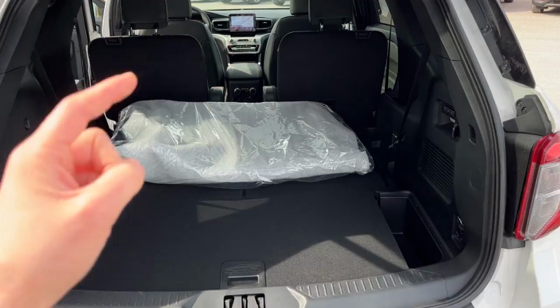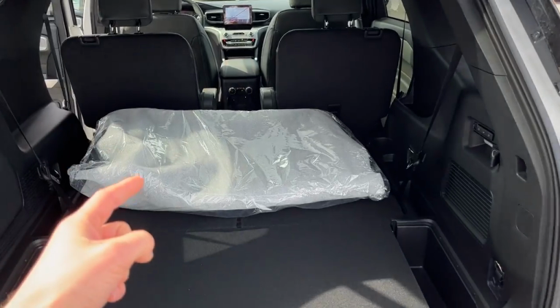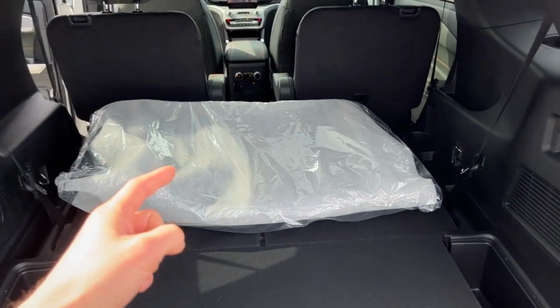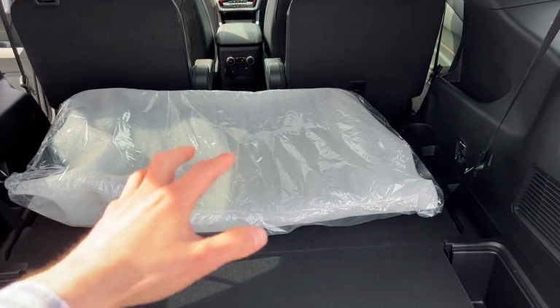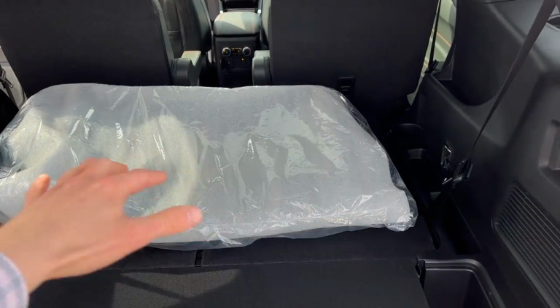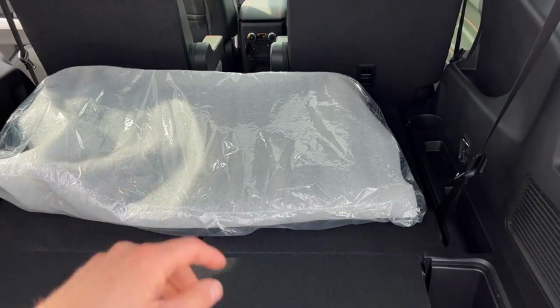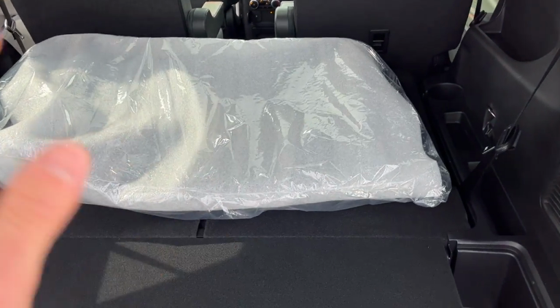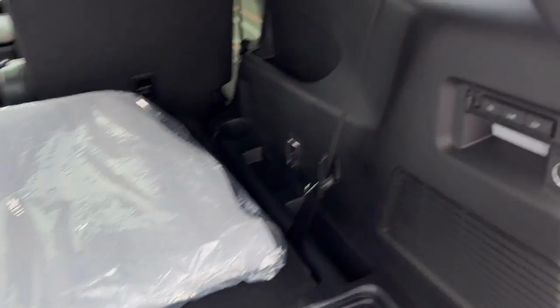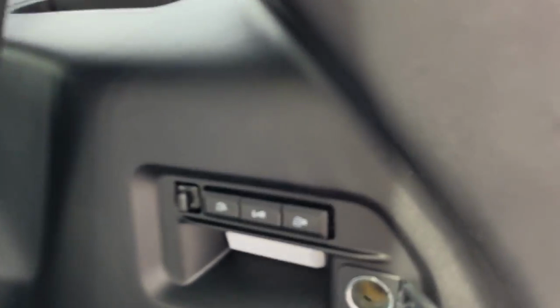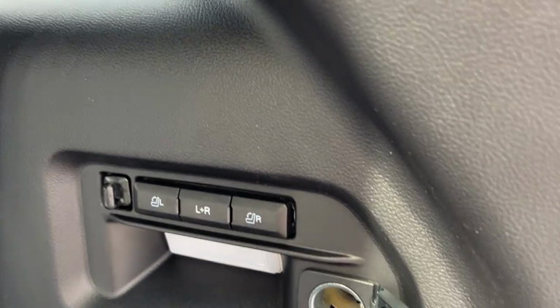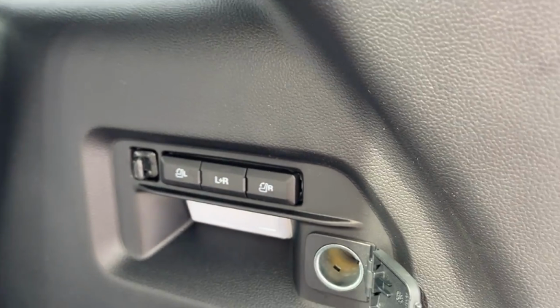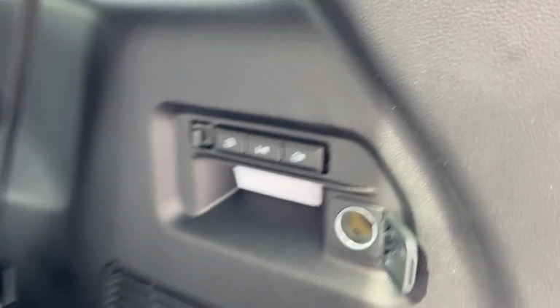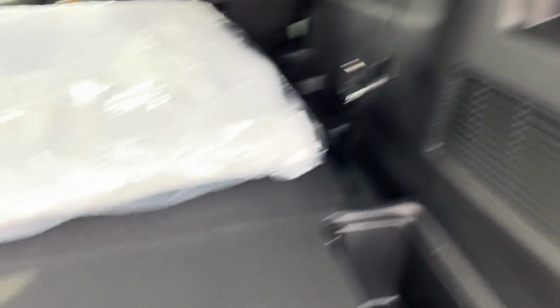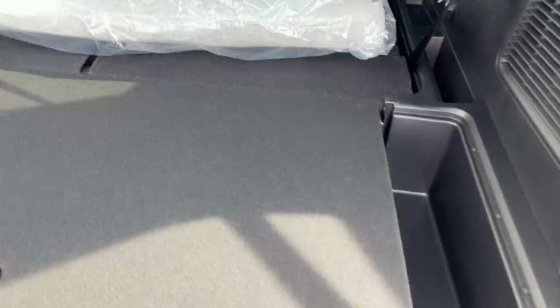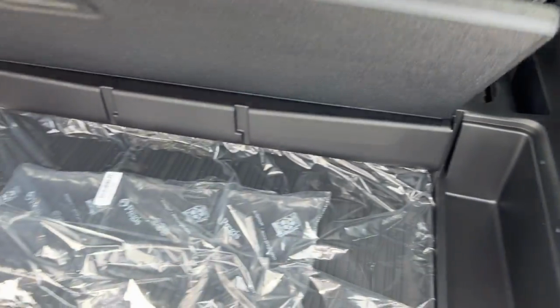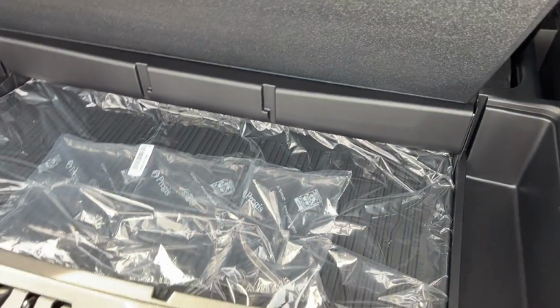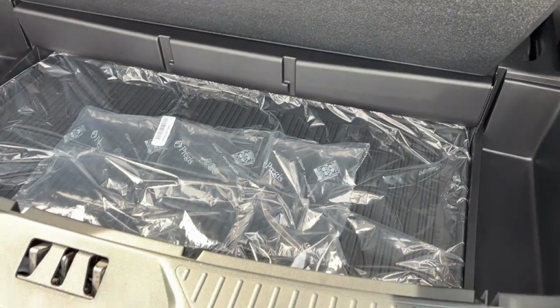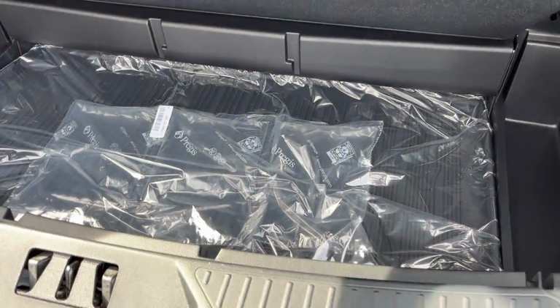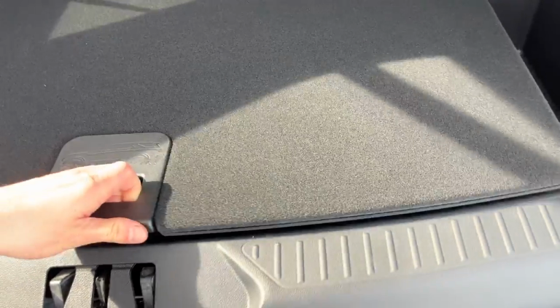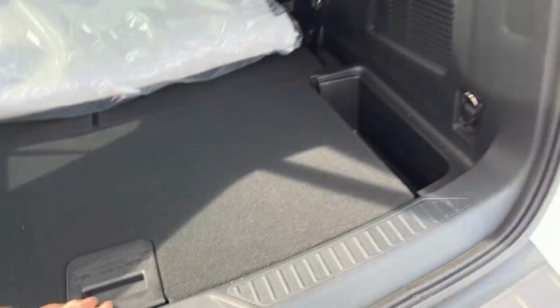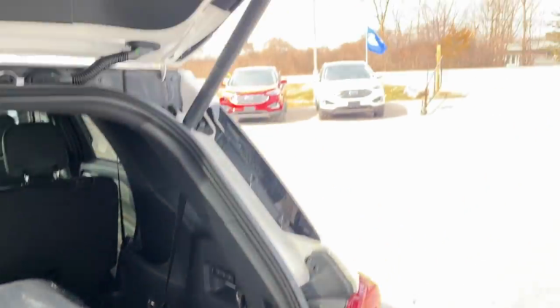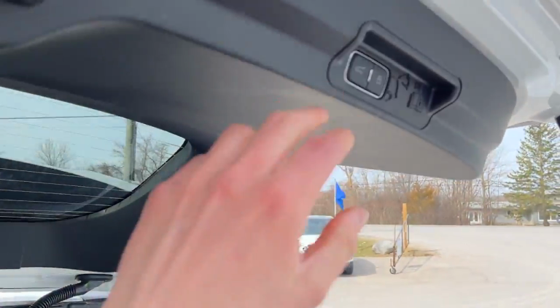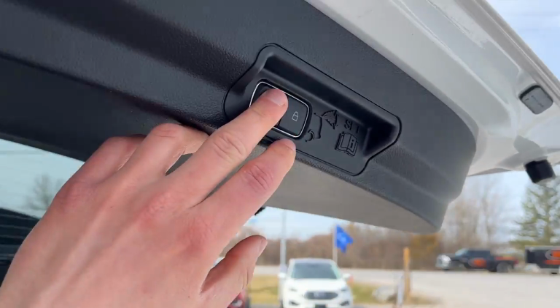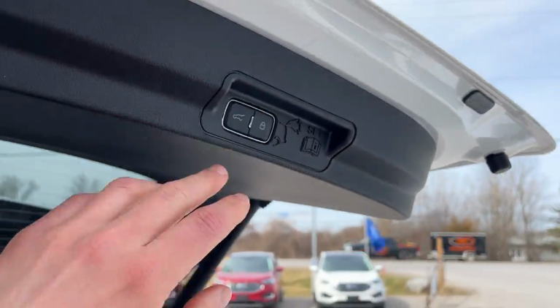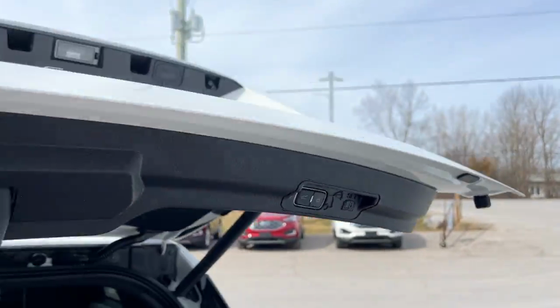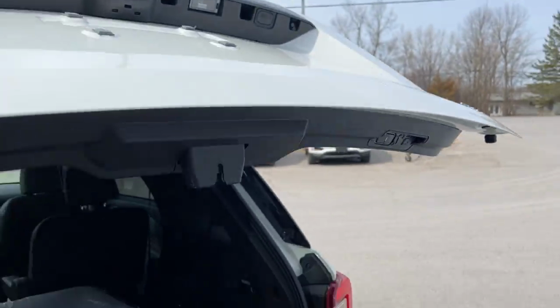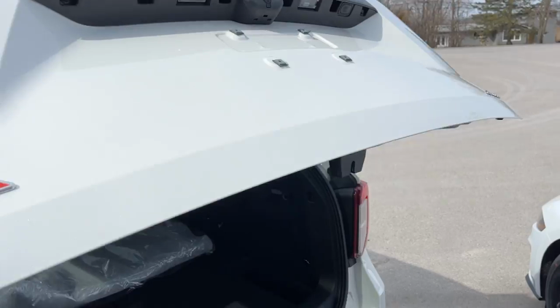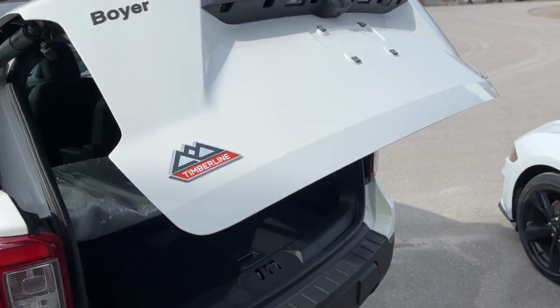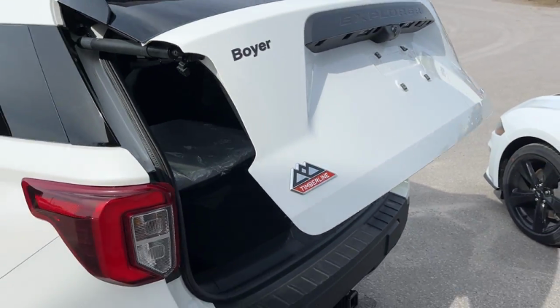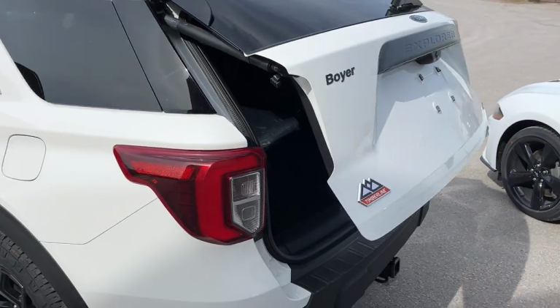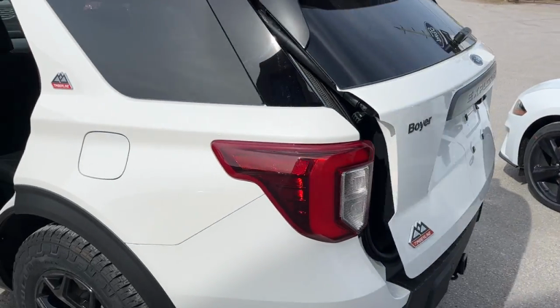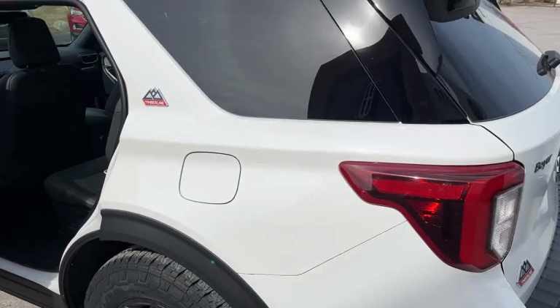These are your all-weather floor mats, and there are two seats that fold up underneath that, with button controls for up and down. You also have some extra storage and a mat down there as well. You do have your power tailgate from the key fob, and there's also a remote start on the key fob.